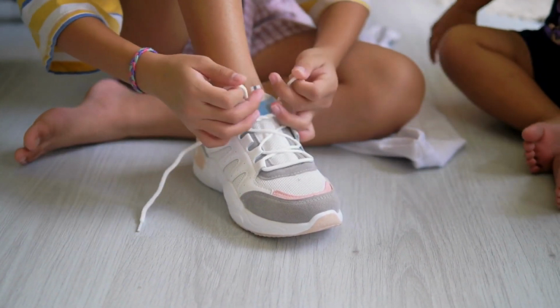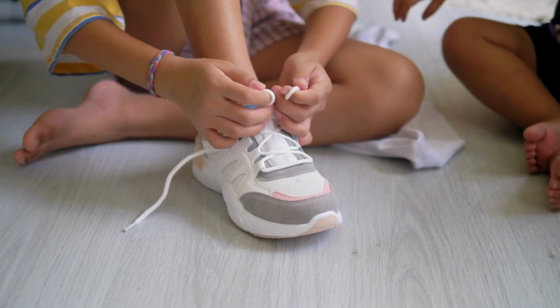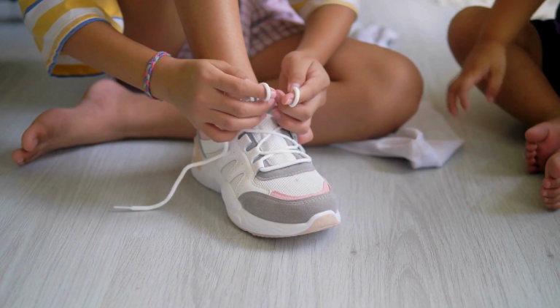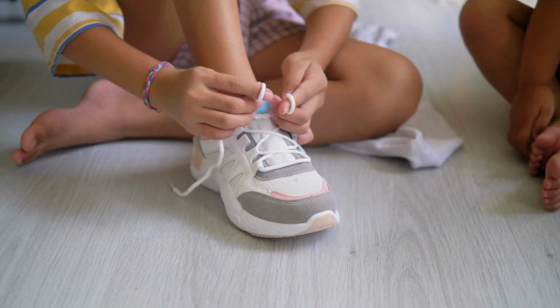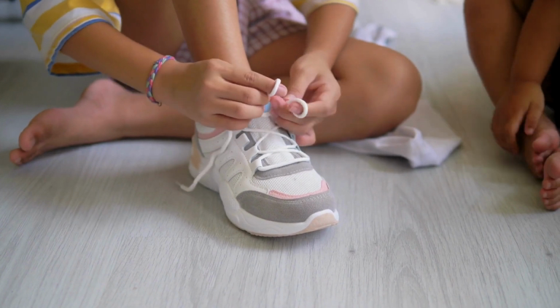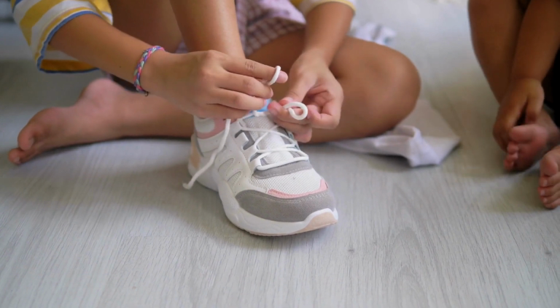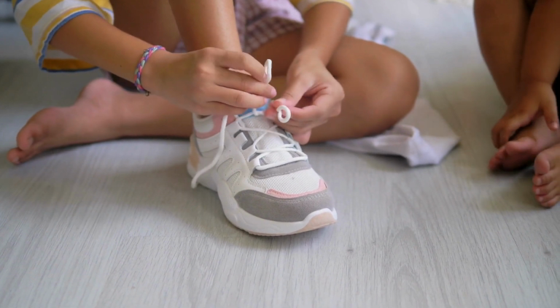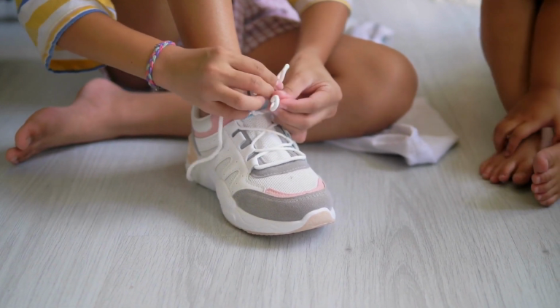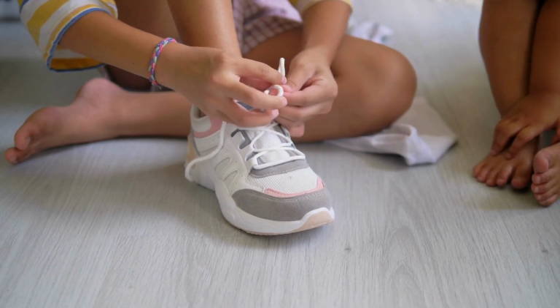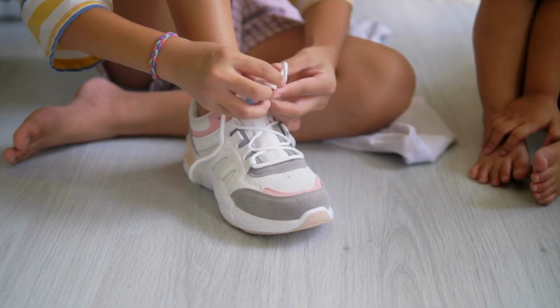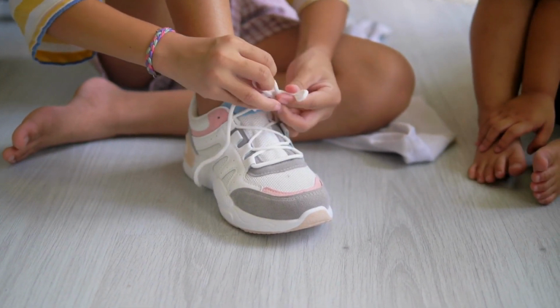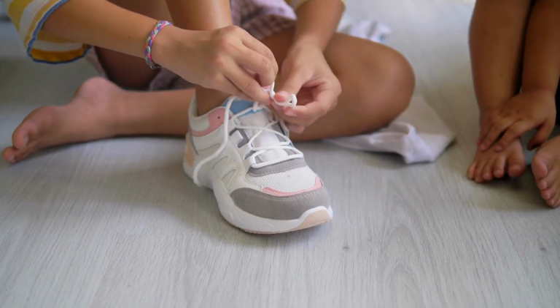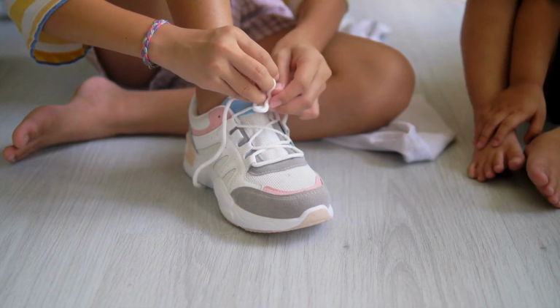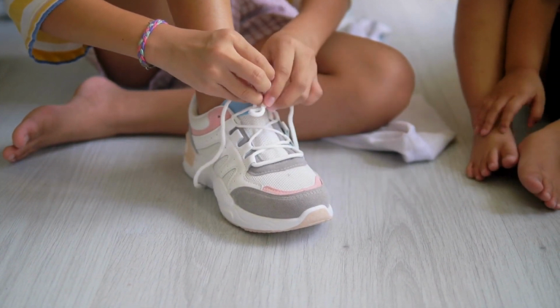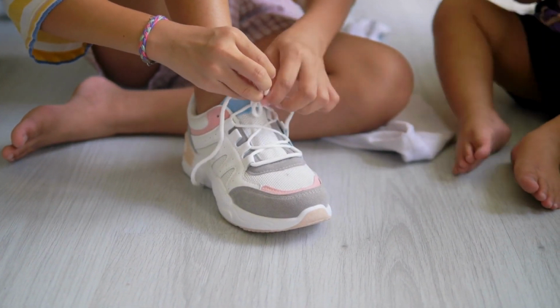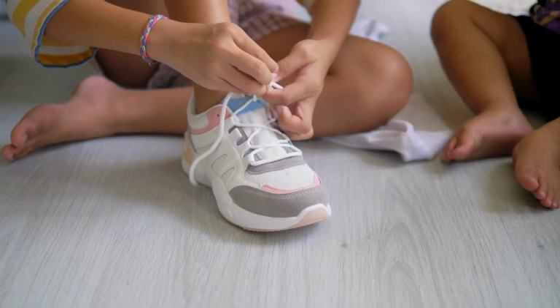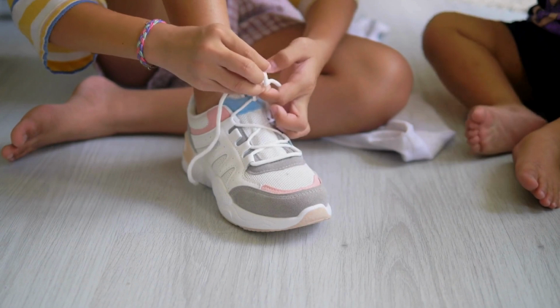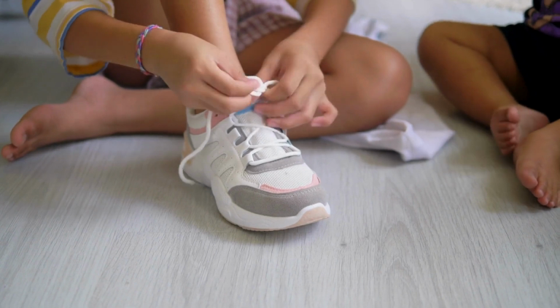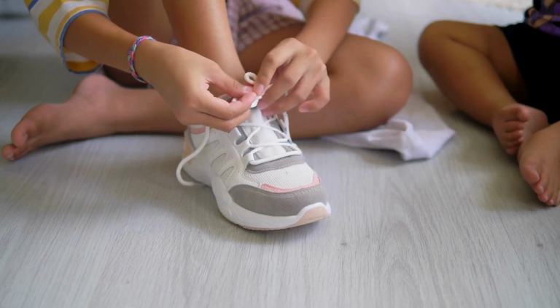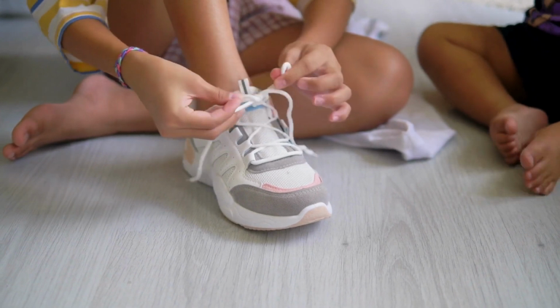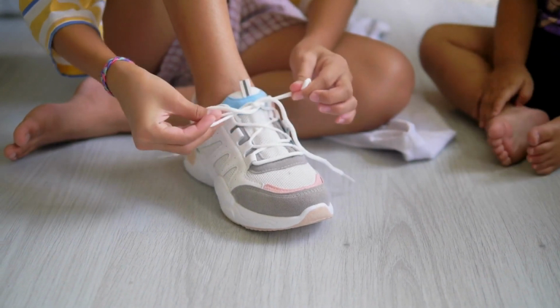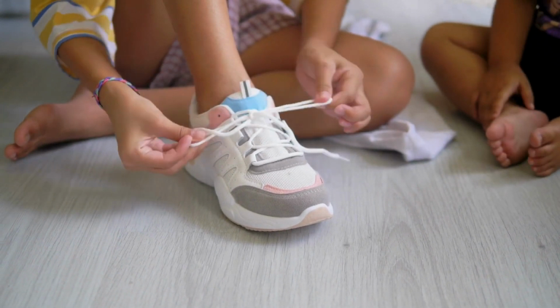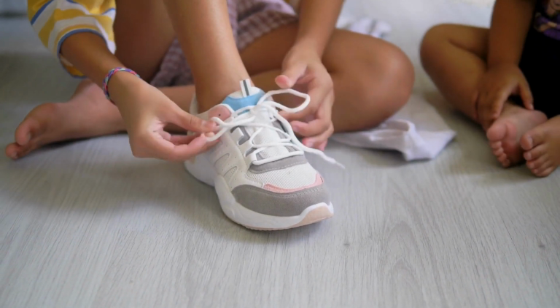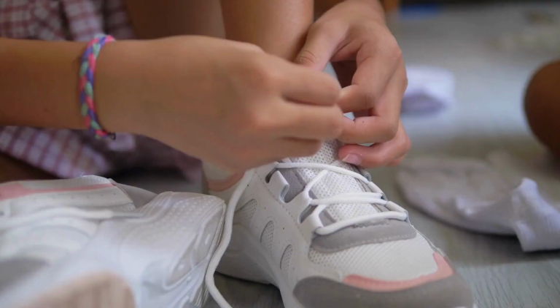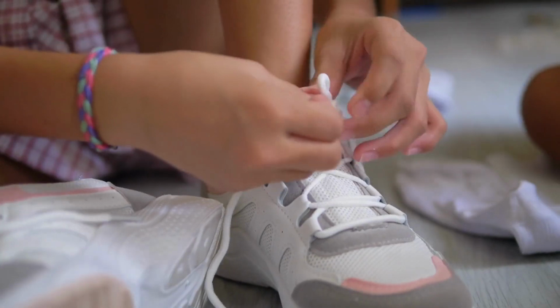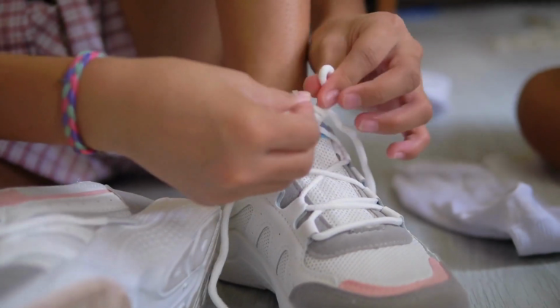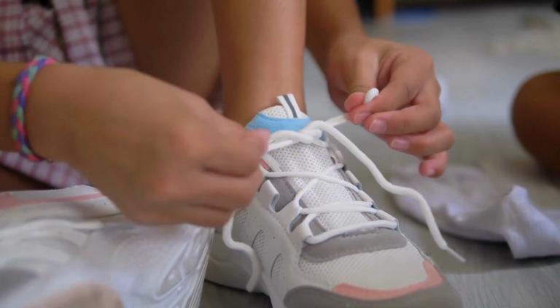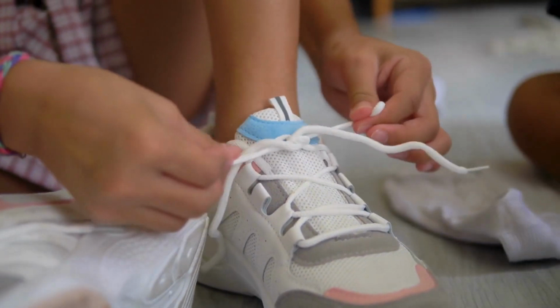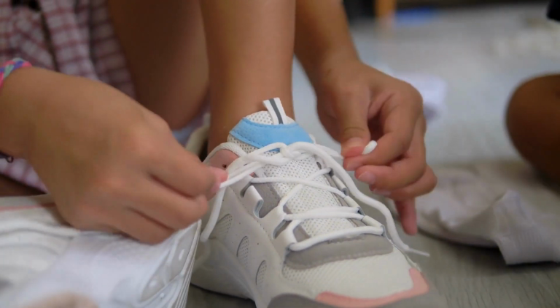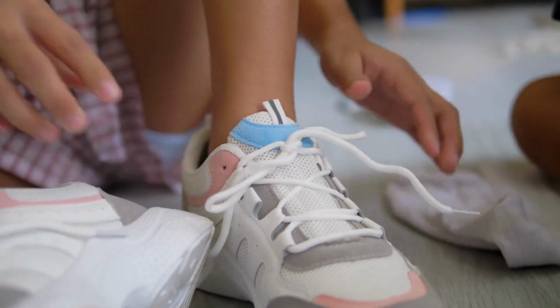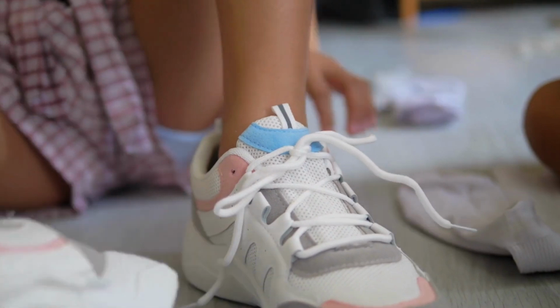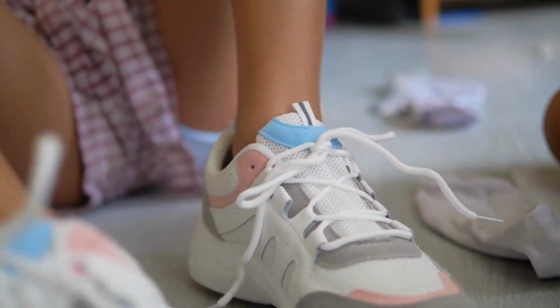Make a bunny ear, hold it tight, wrap the other lace around just right. Push it through the hole, now don't let go, pull them both and watch it blow.